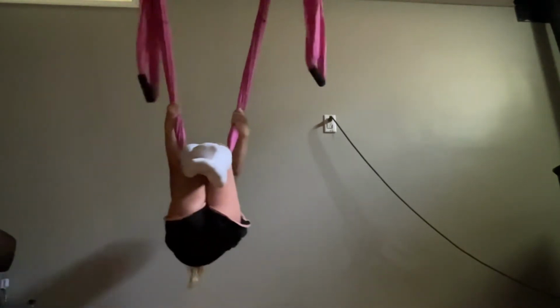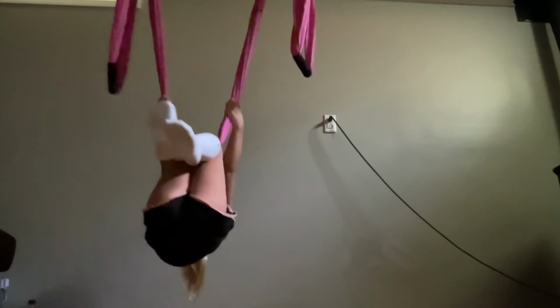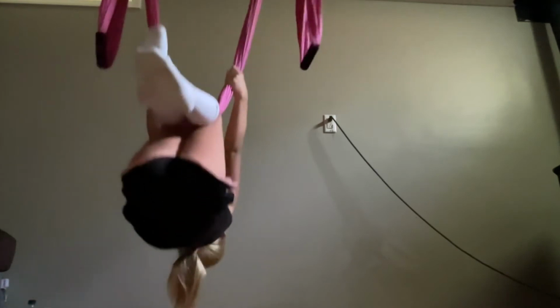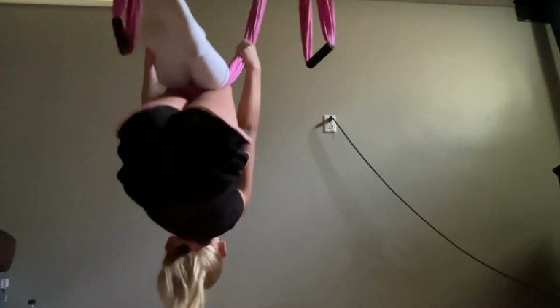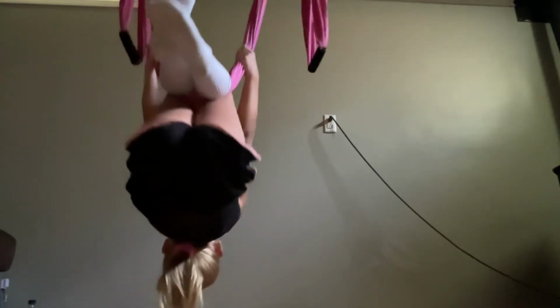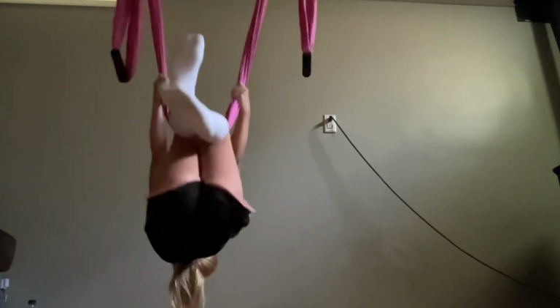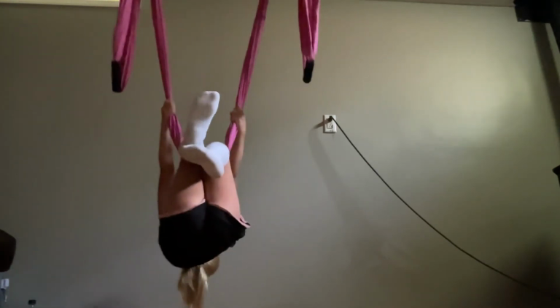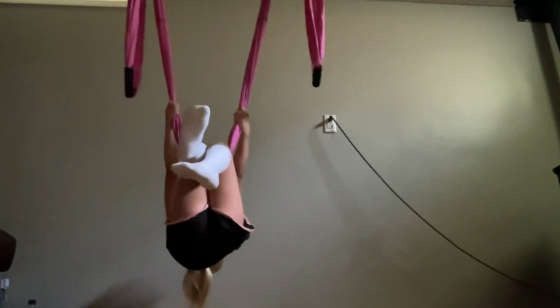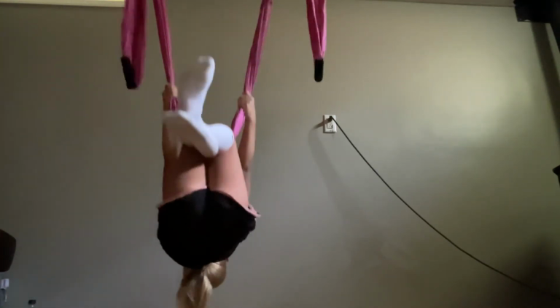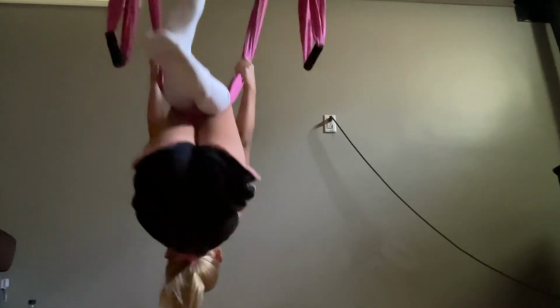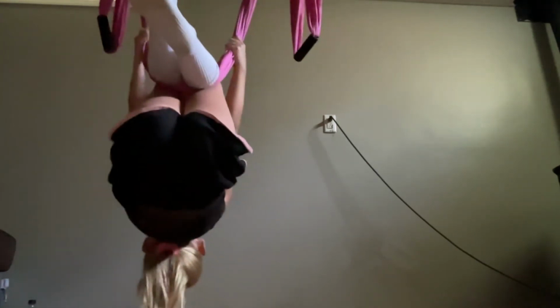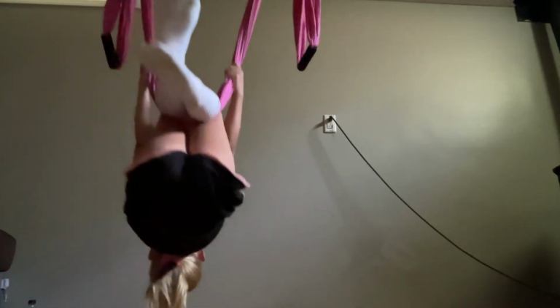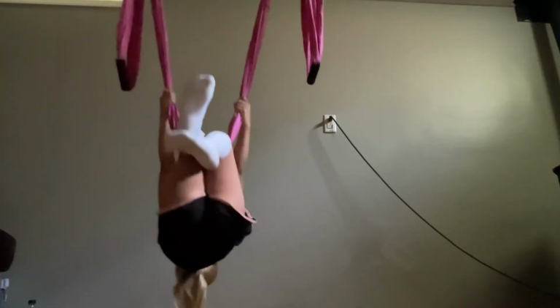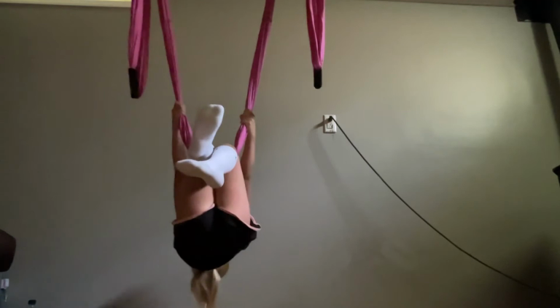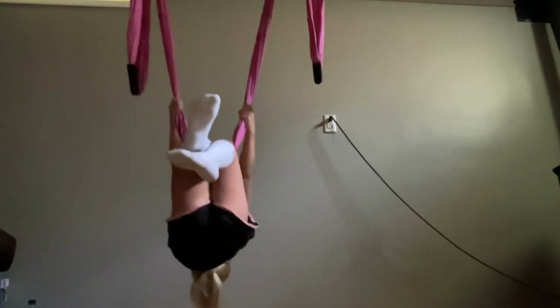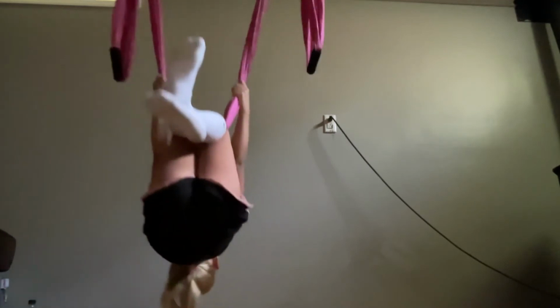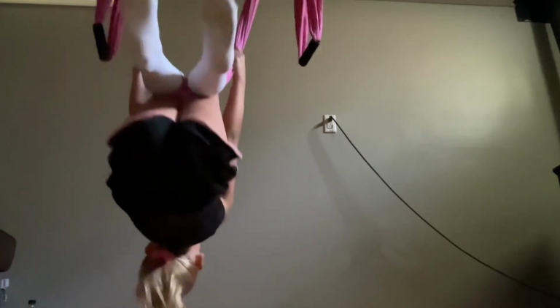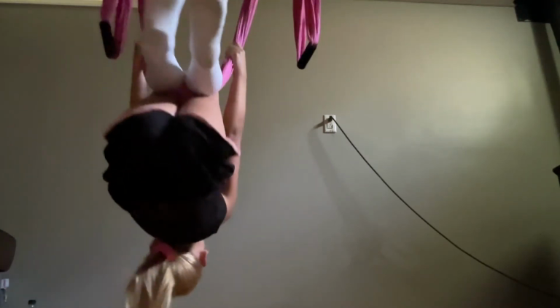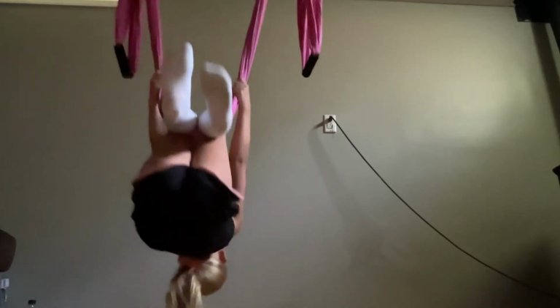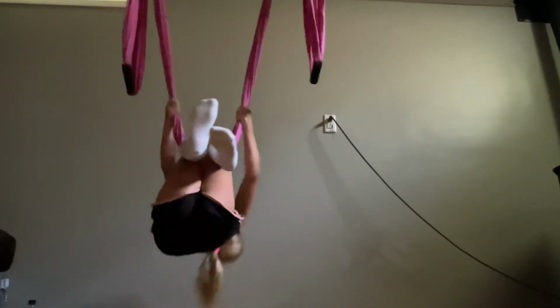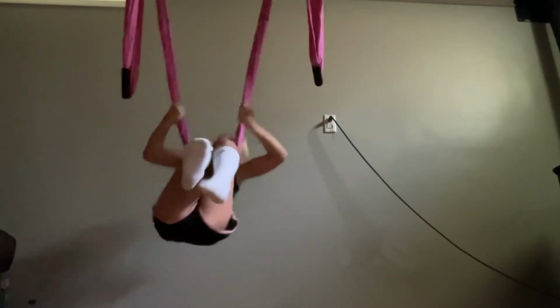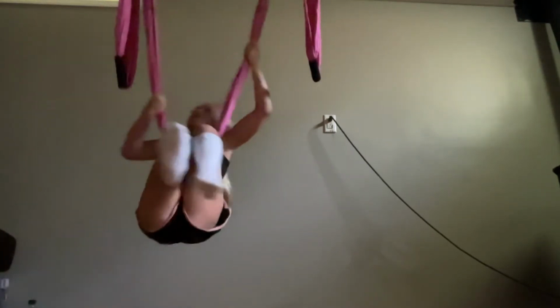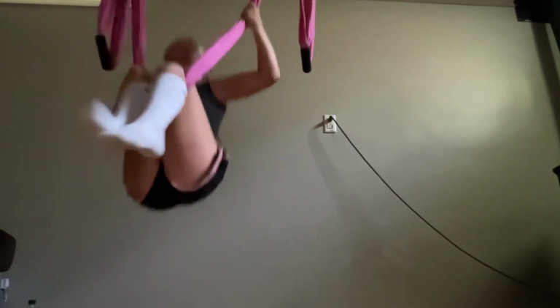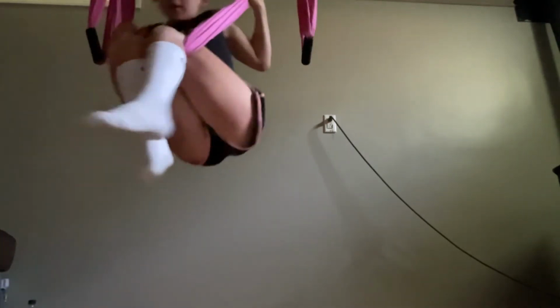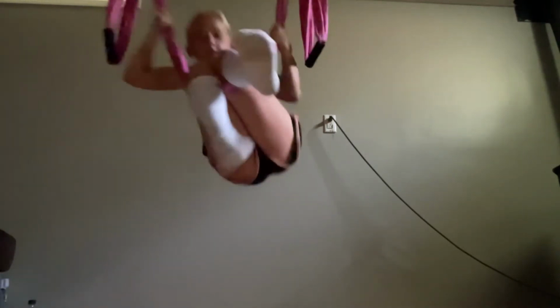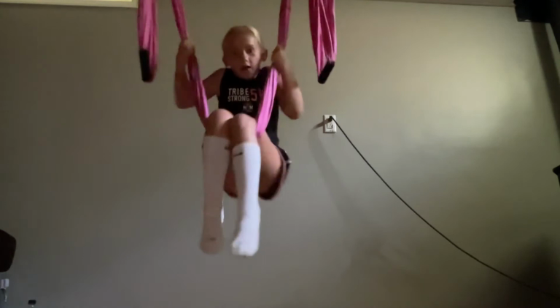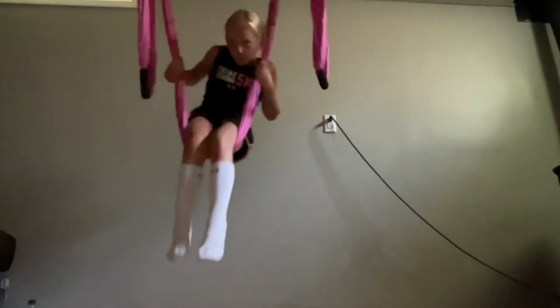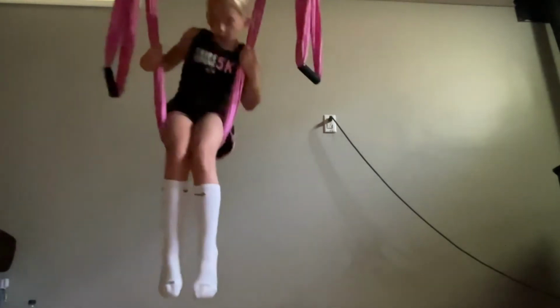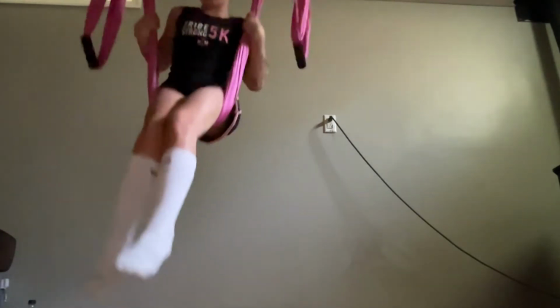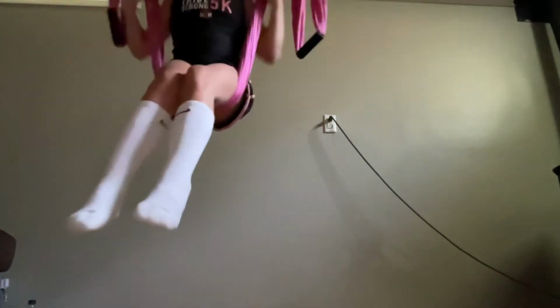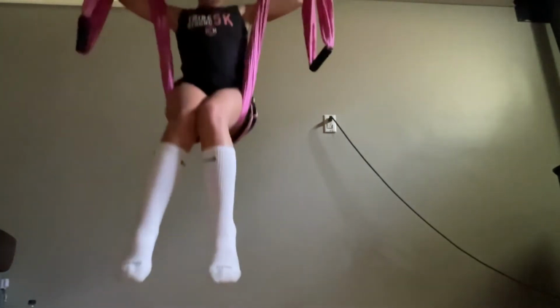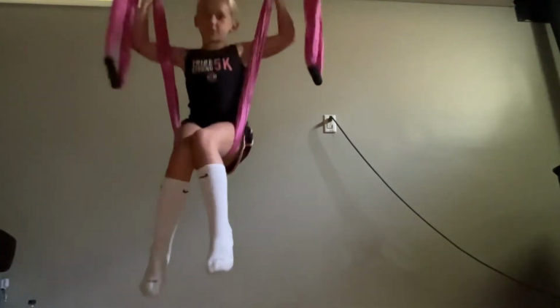Then put your head back and lean down. For about five swings, you want to sit there, and then you try to pull yourself up, just like I just did.